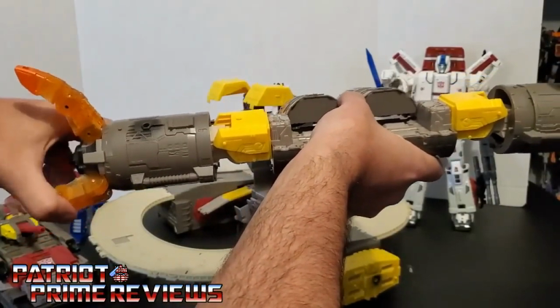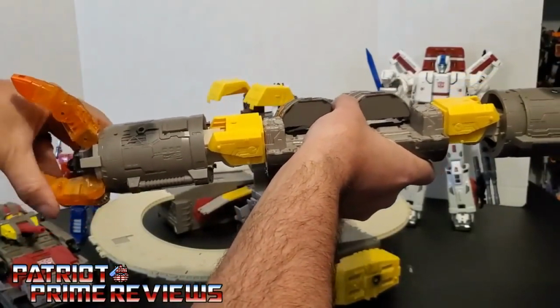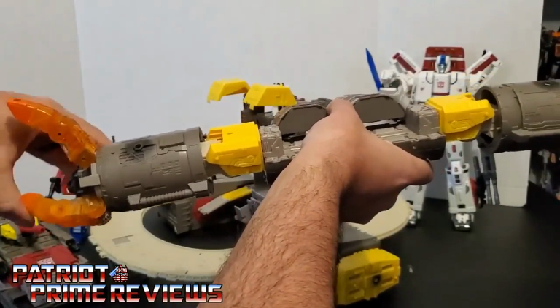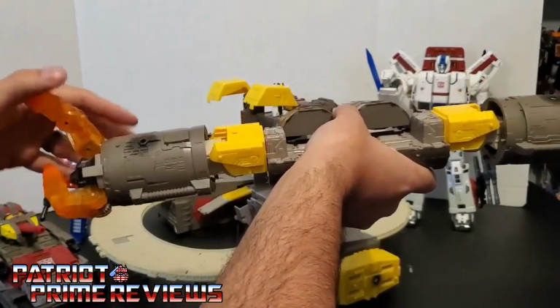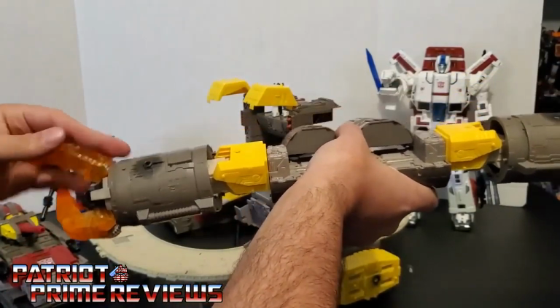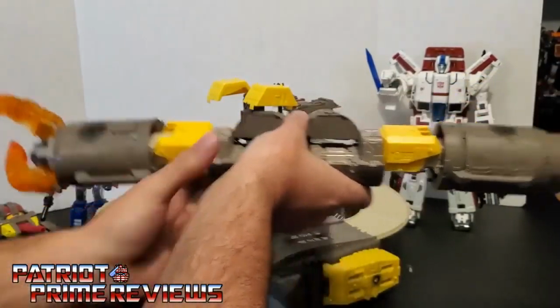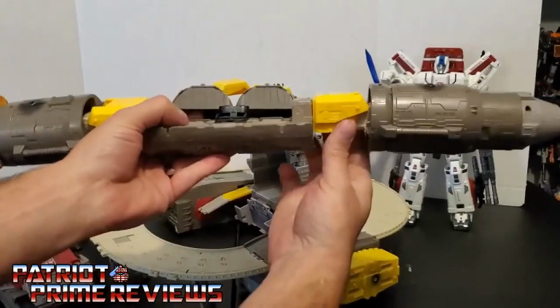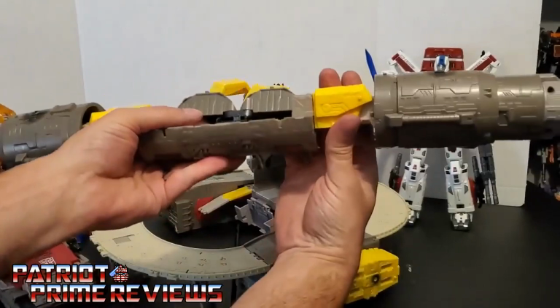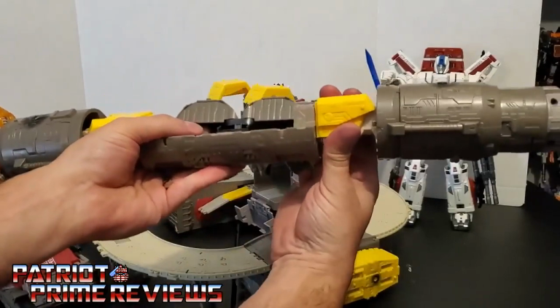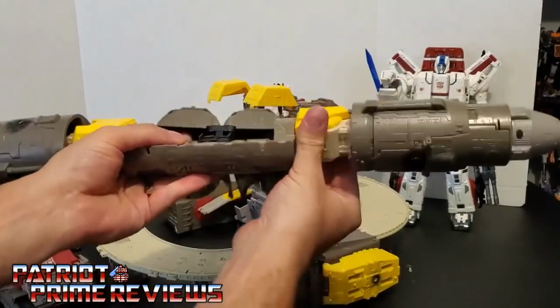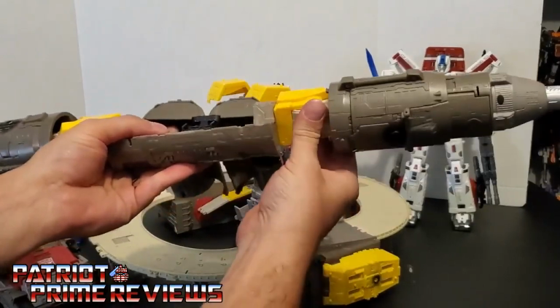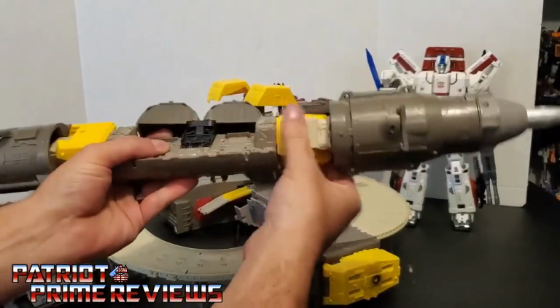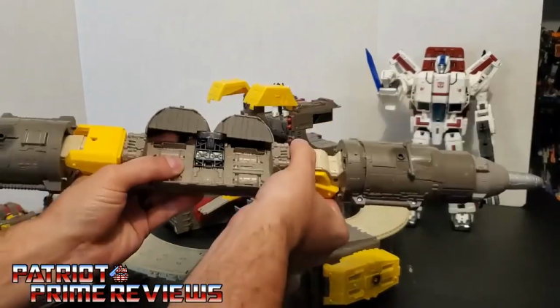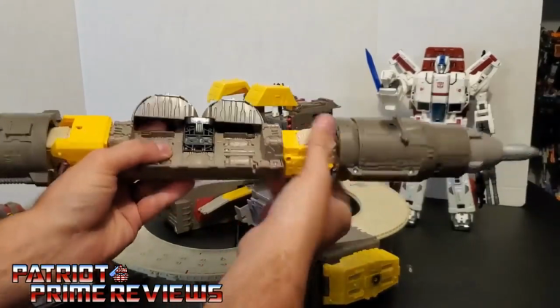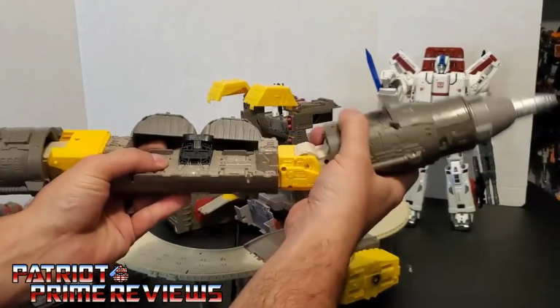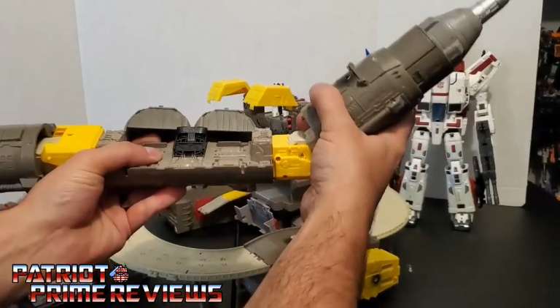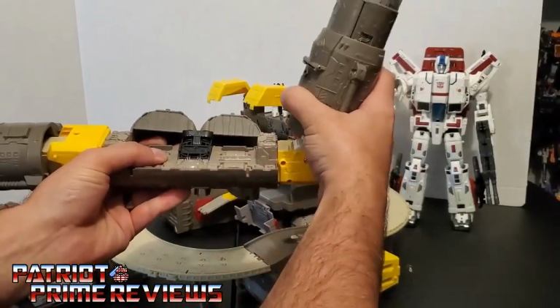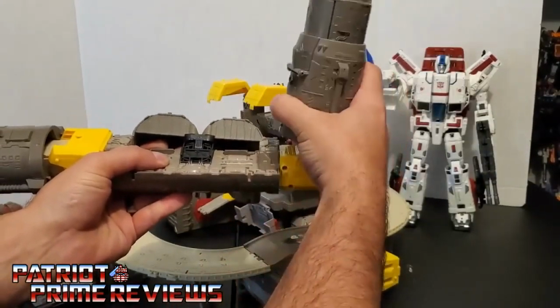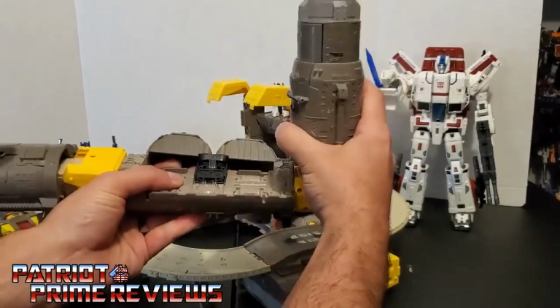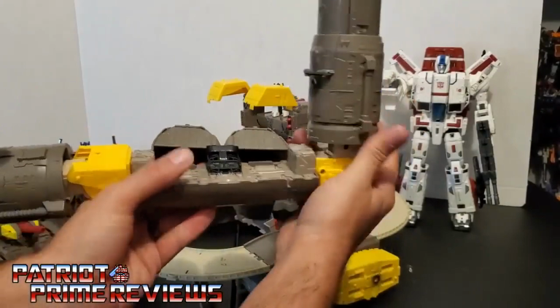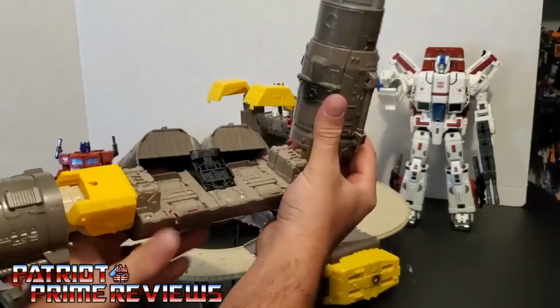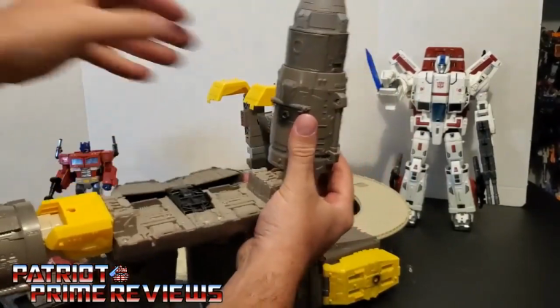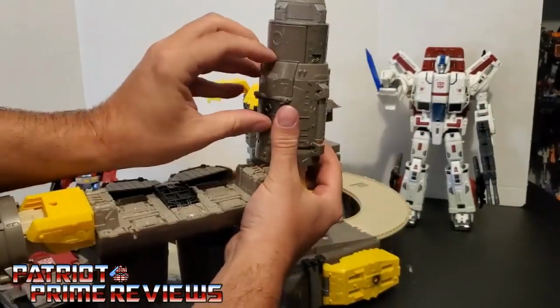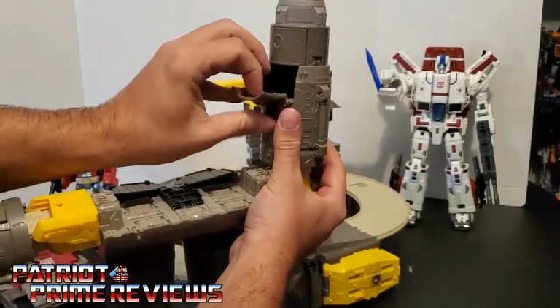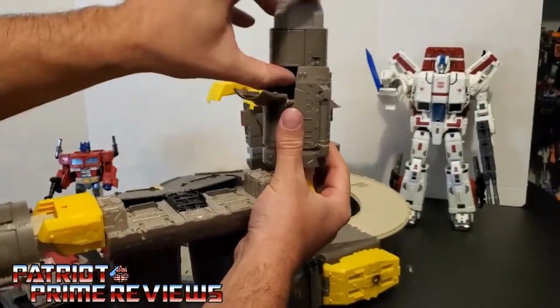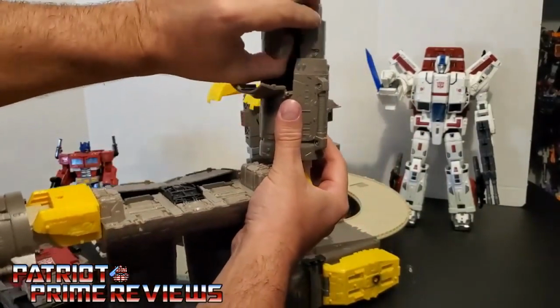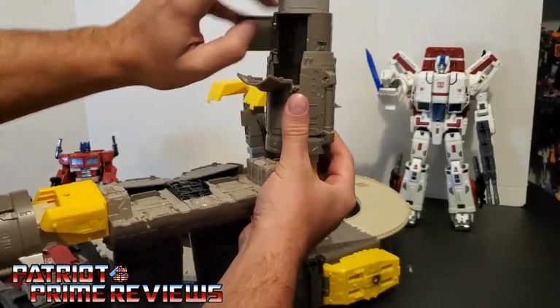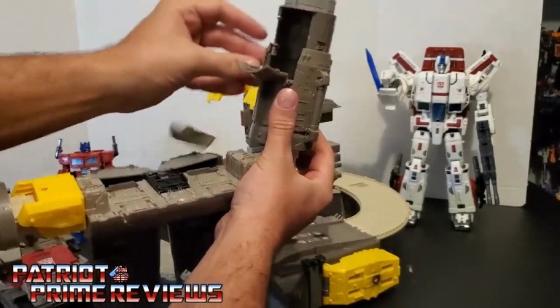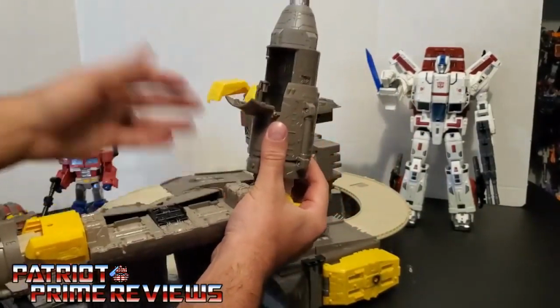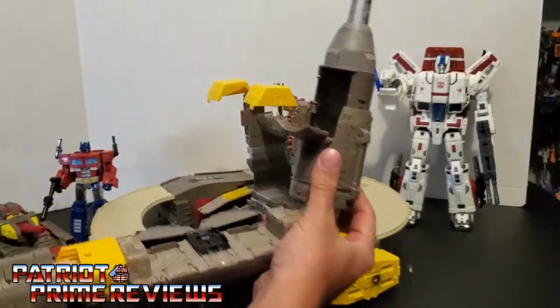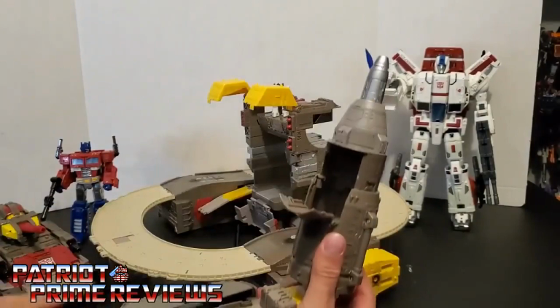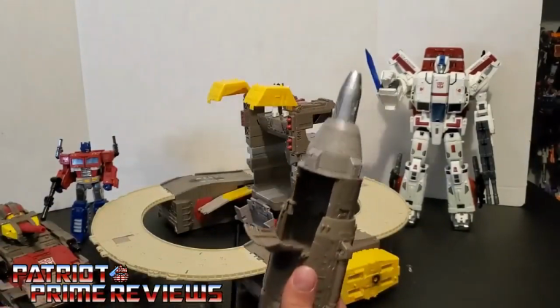Fold this in, rotate this part around, bring the rocket part up like so, and then open up the door — and that pops right off.